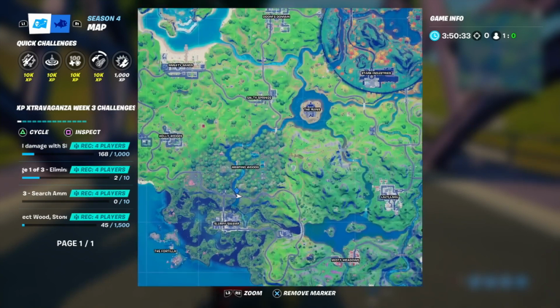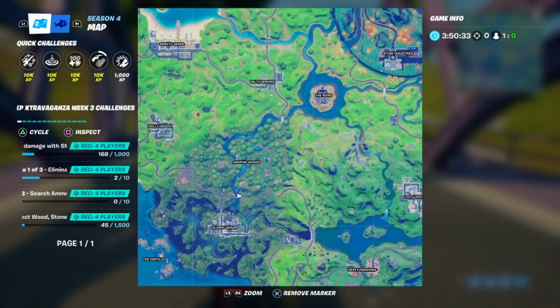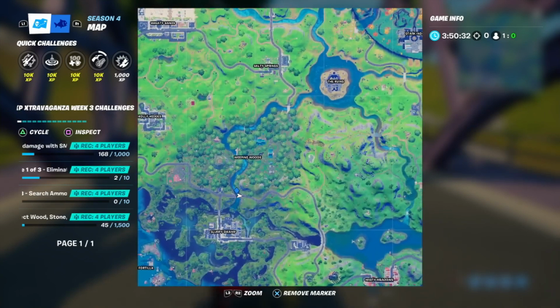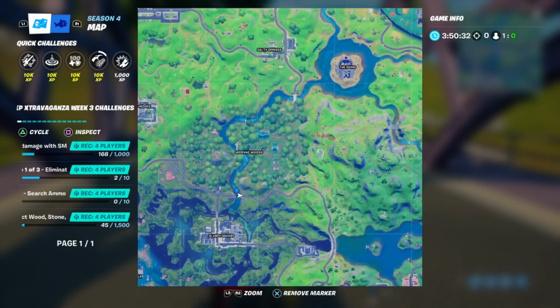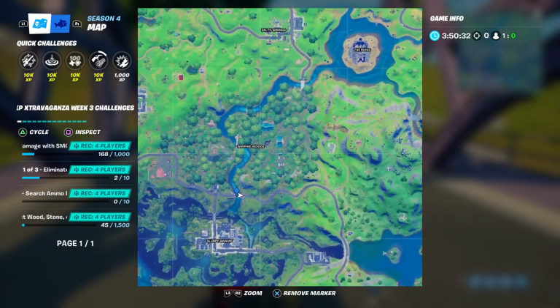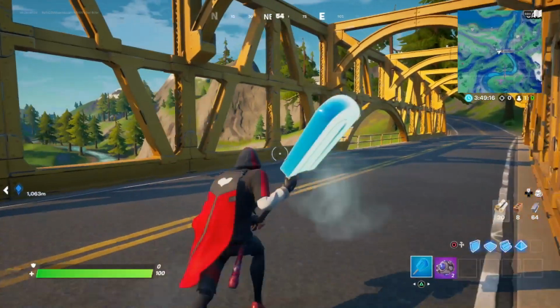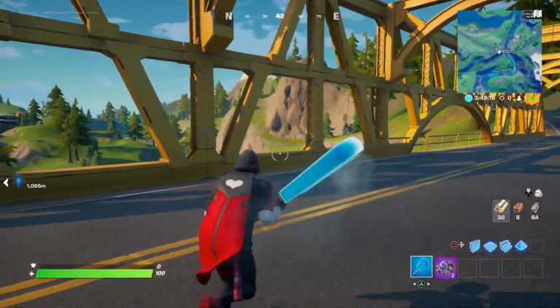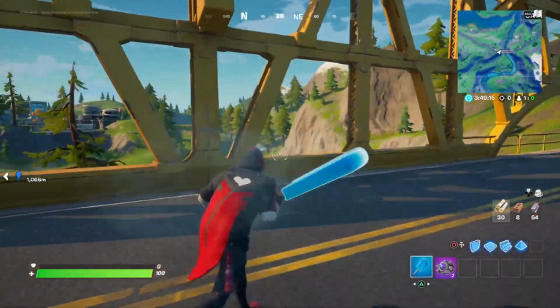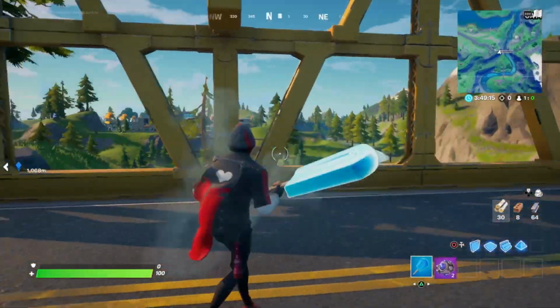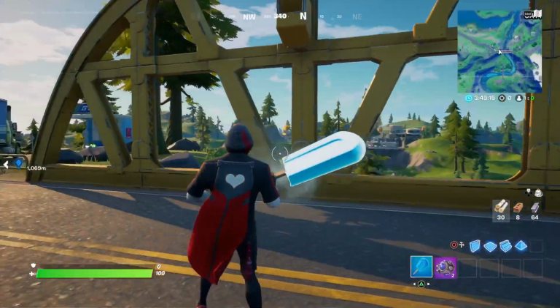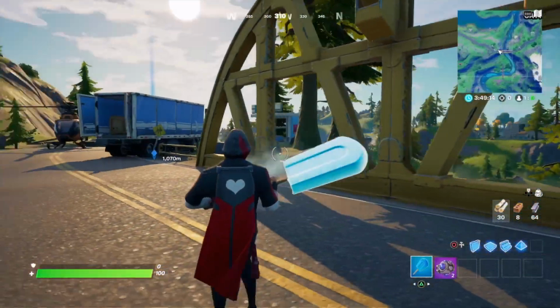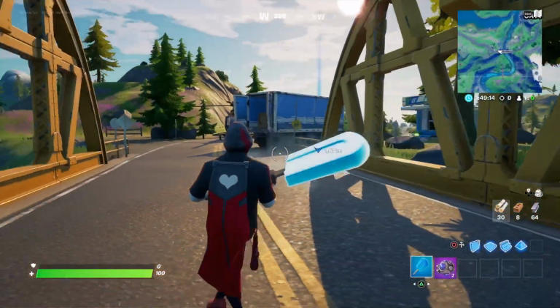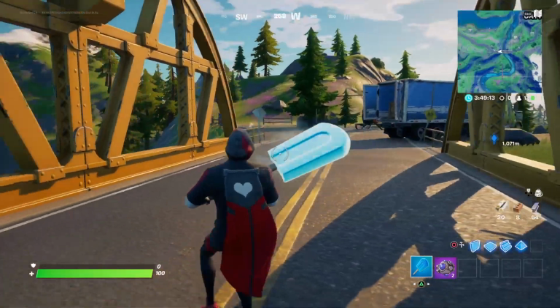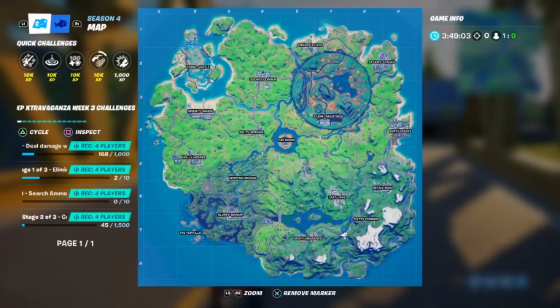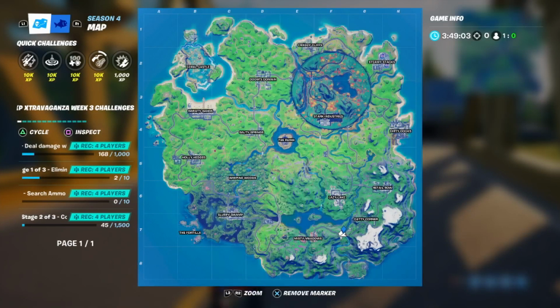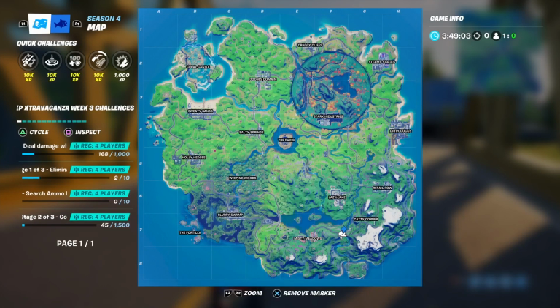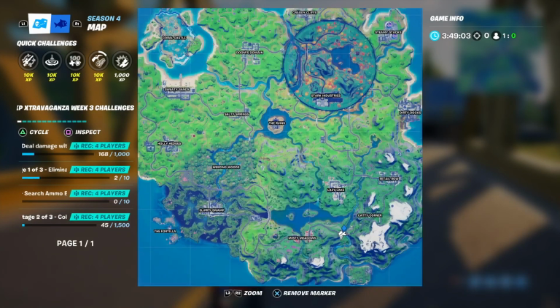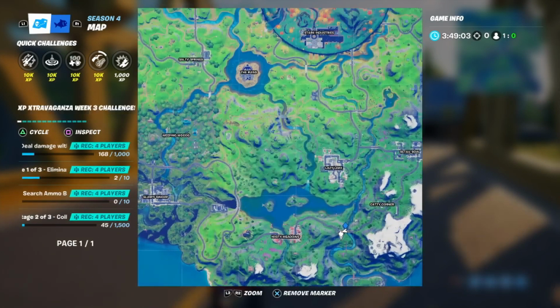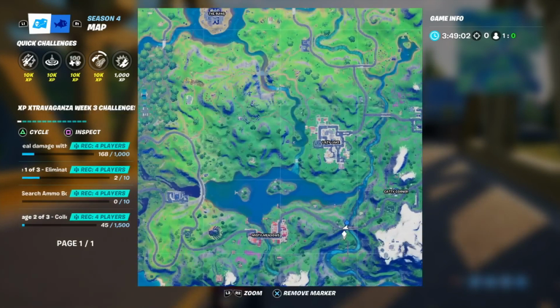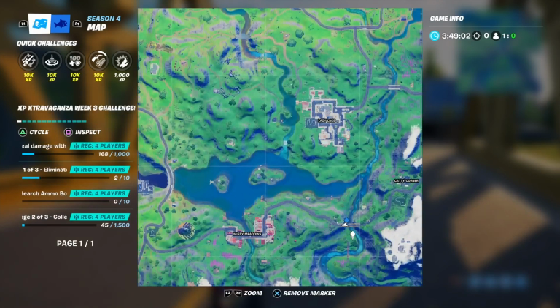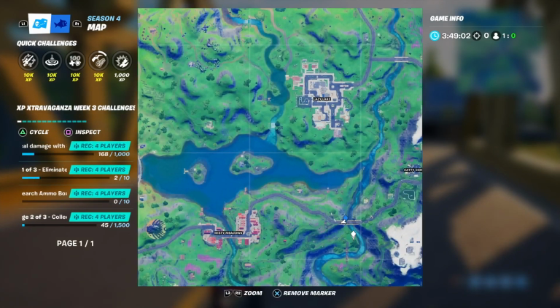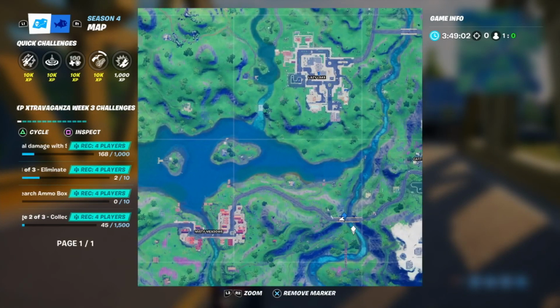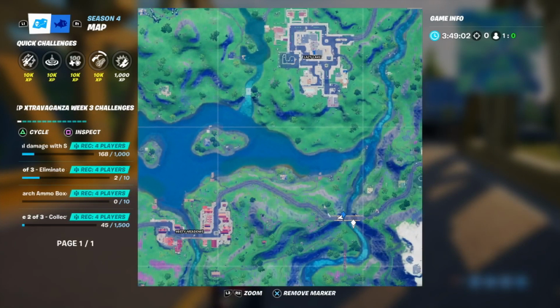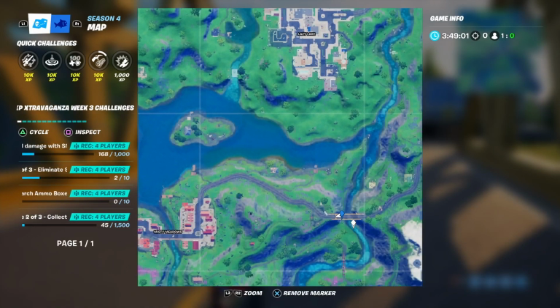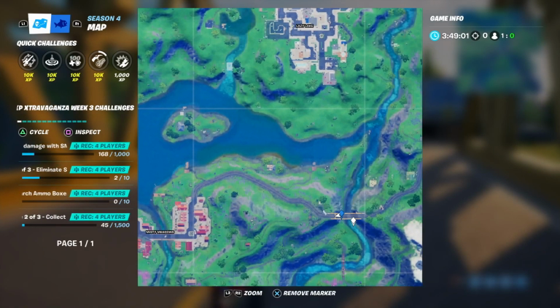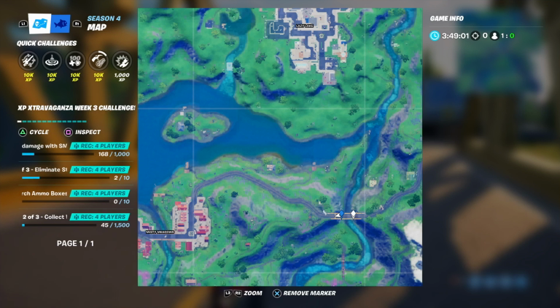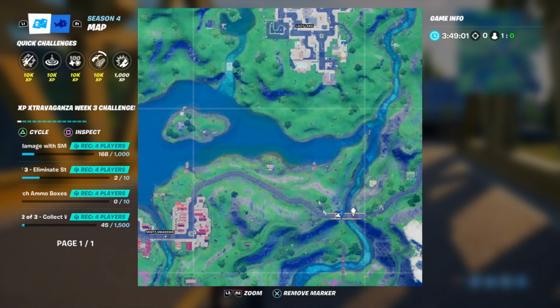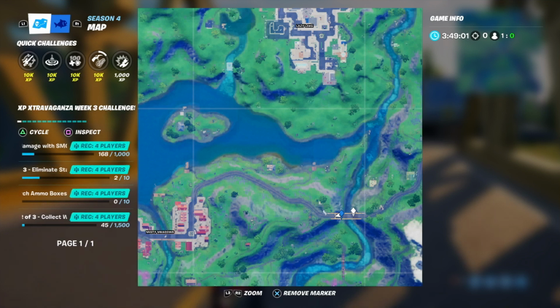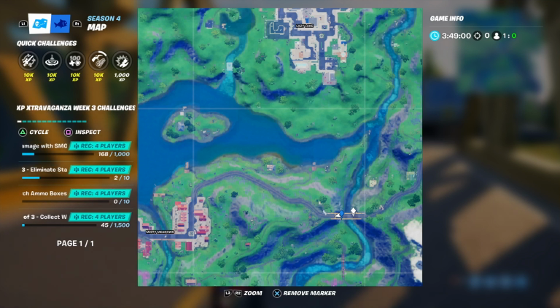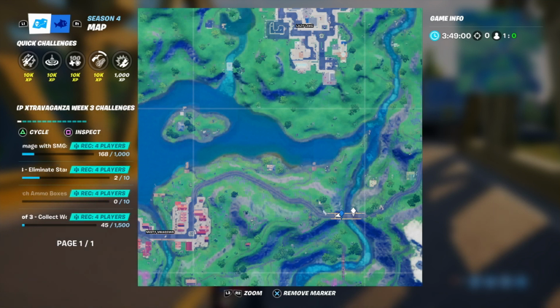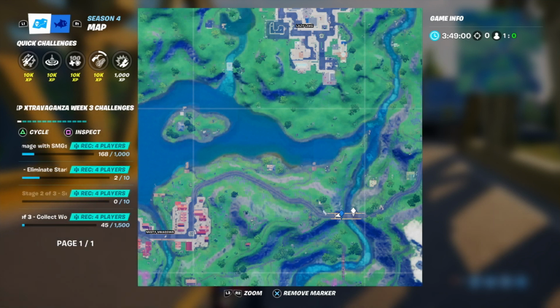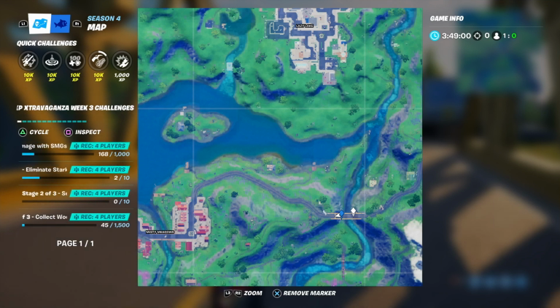The fourth bridge is the yellow bridge. It's probably easy to find as well — it's right here between Misty Meadows and Lazy Lake. There it is on the map in case you didn't know. Nice and easy, simple.